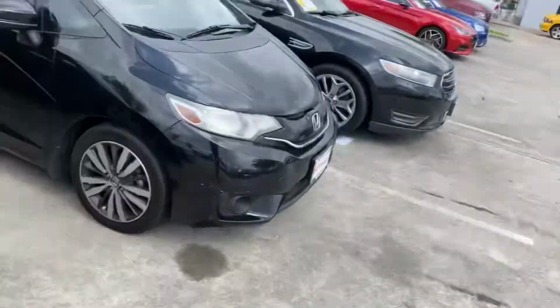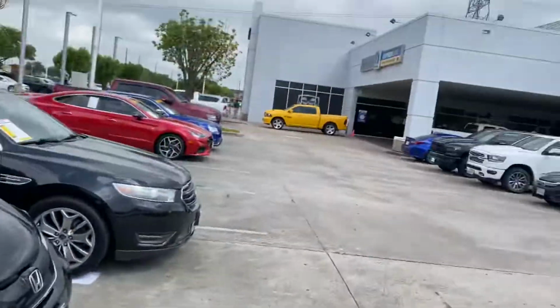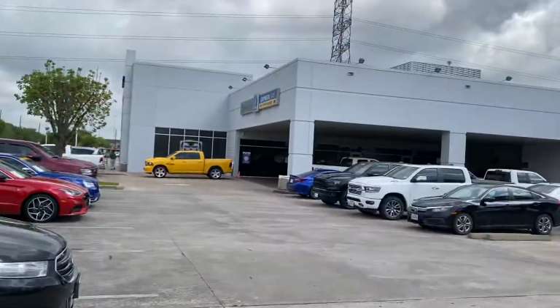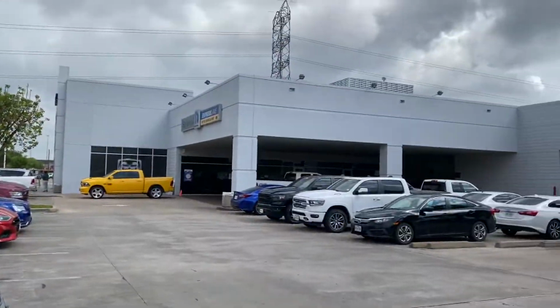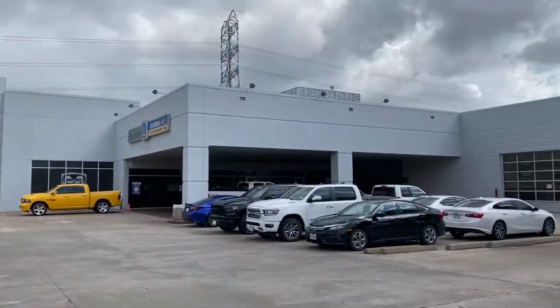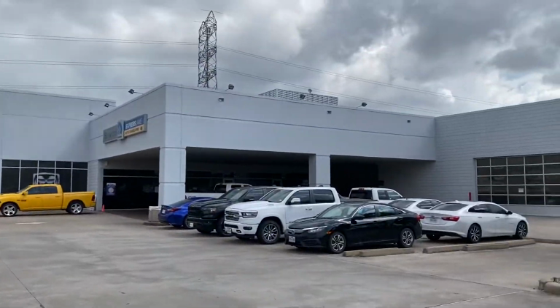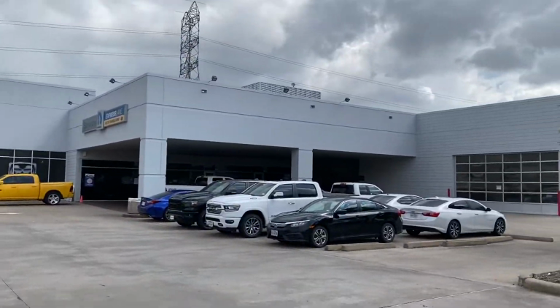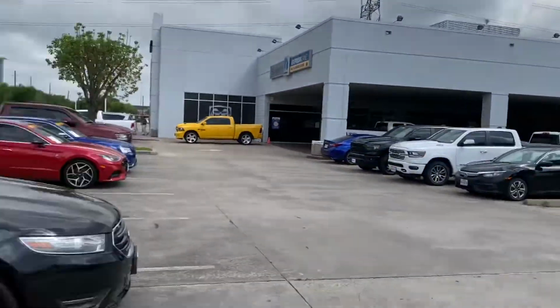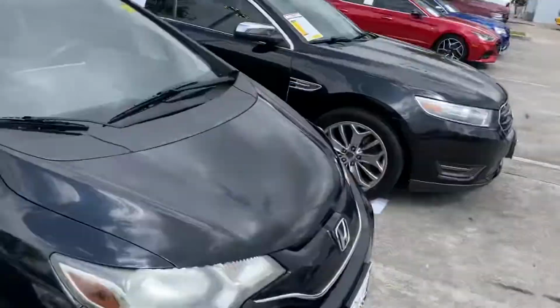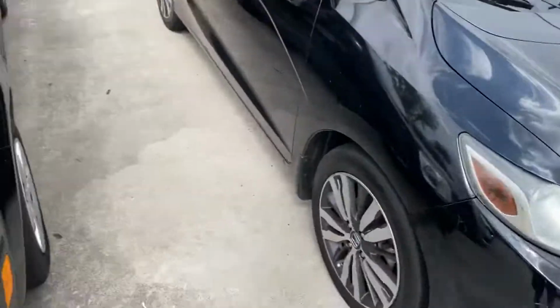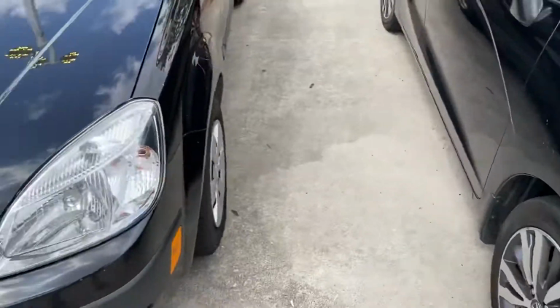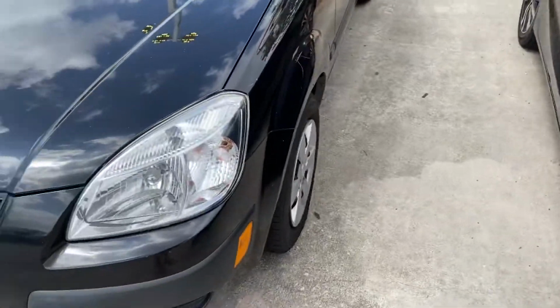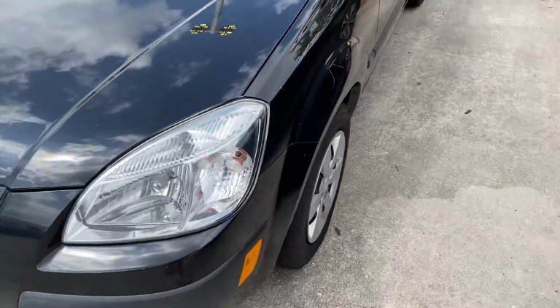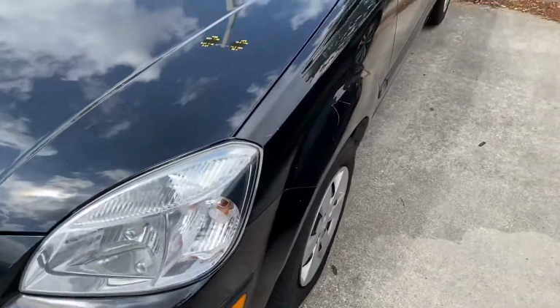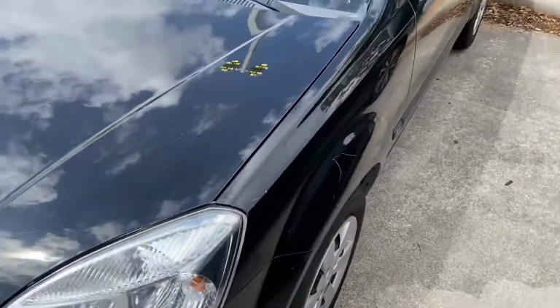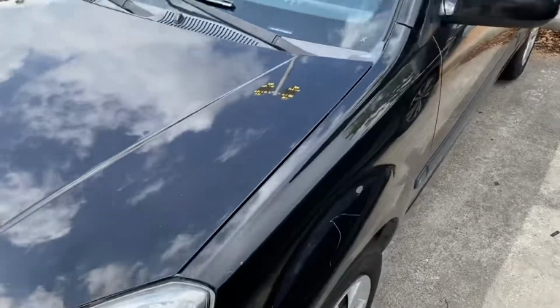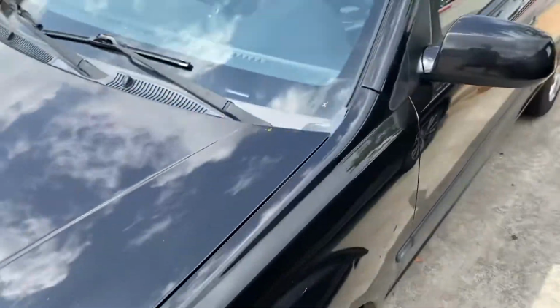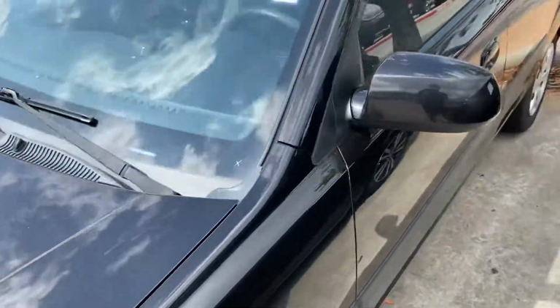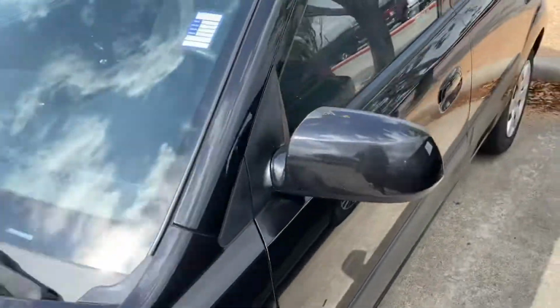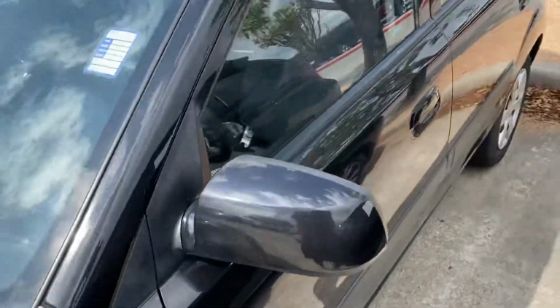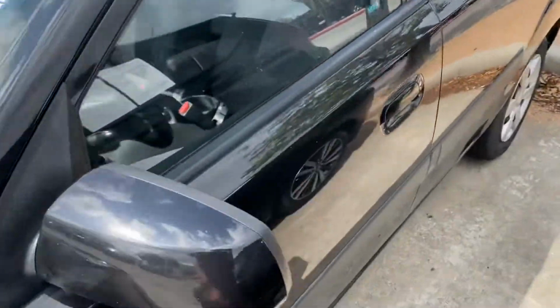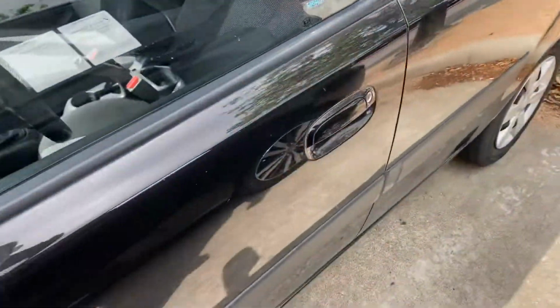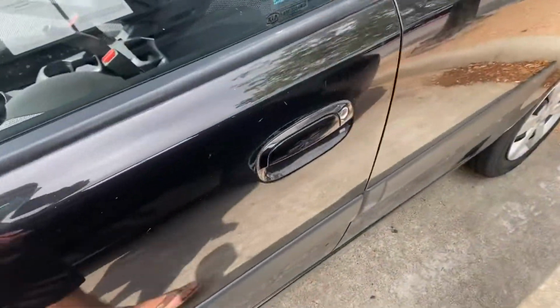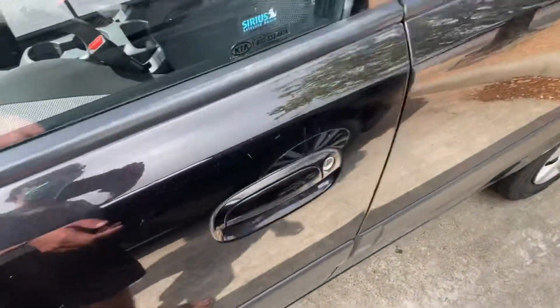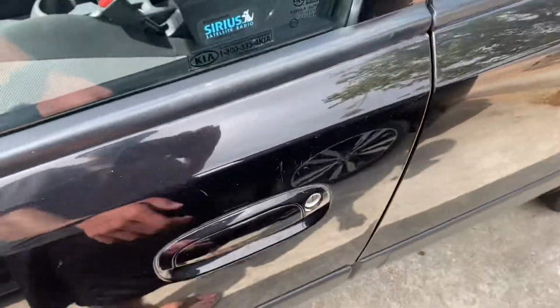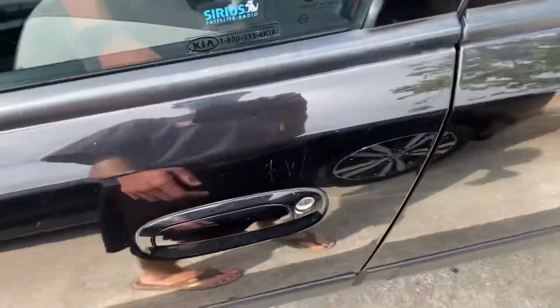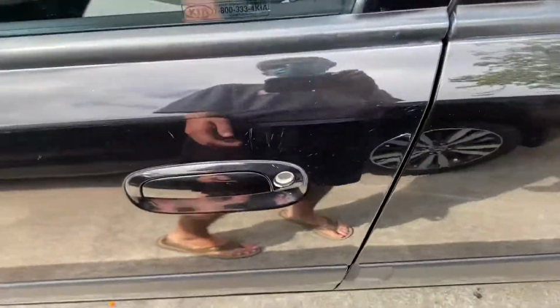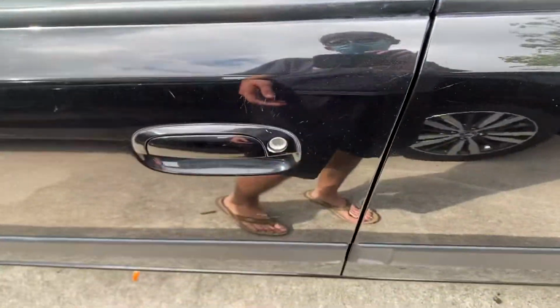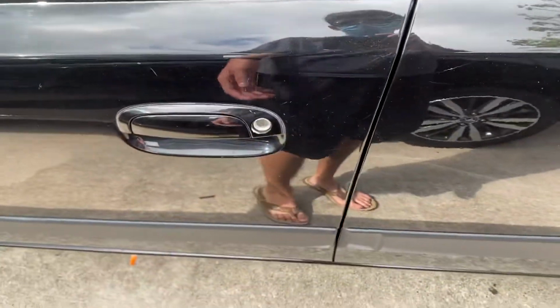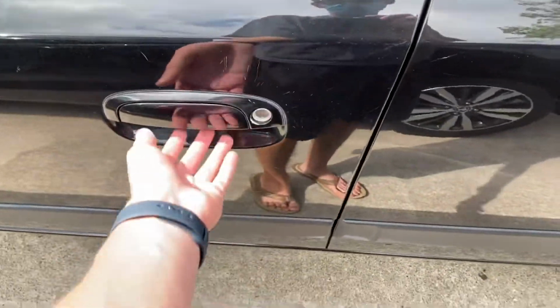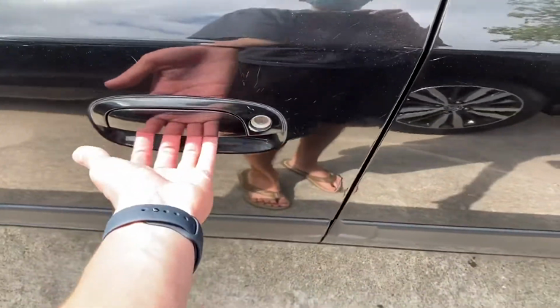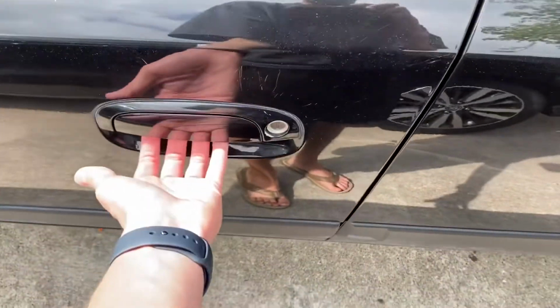I'm at Gilman Chrysler Jeep Dodge Ram located in Houston, Texas, and they let me make this video today. So without any more hesitation, let's get started.